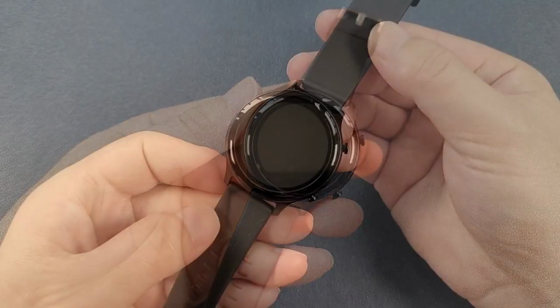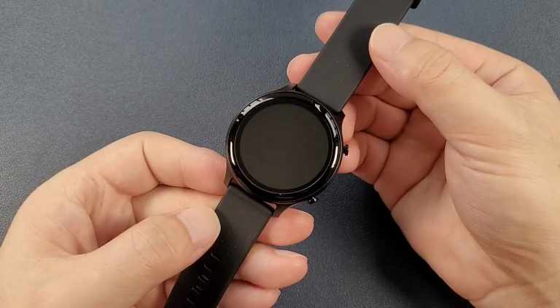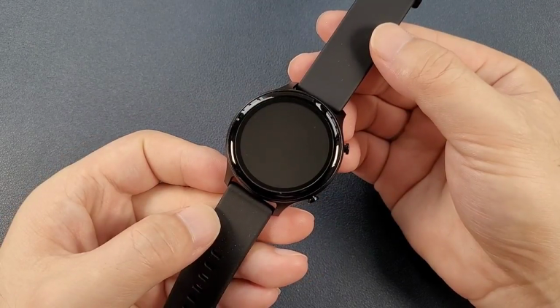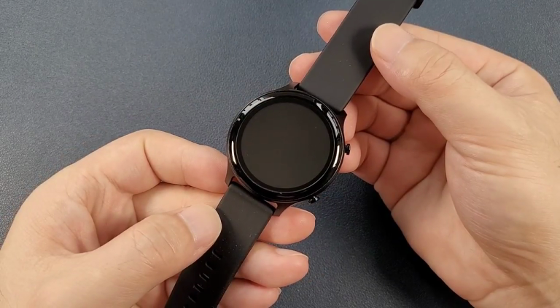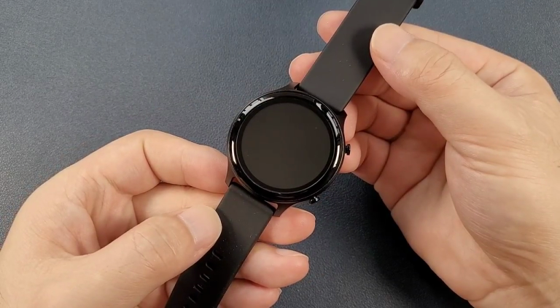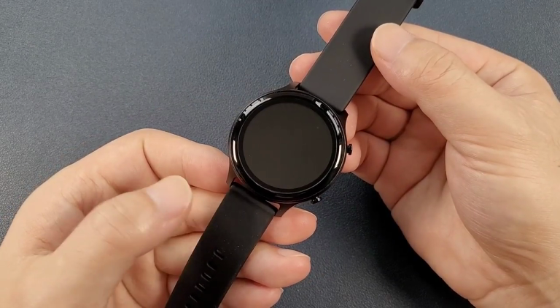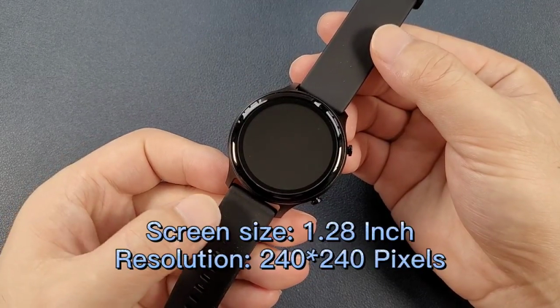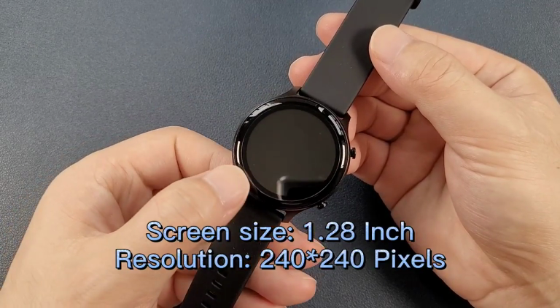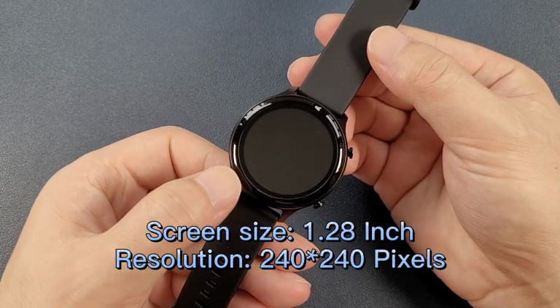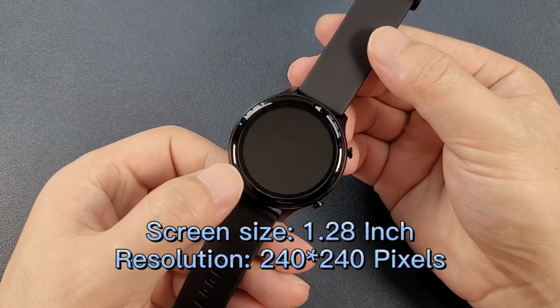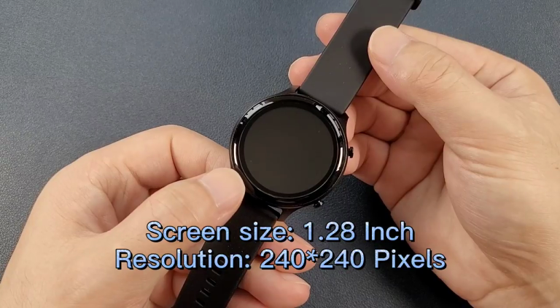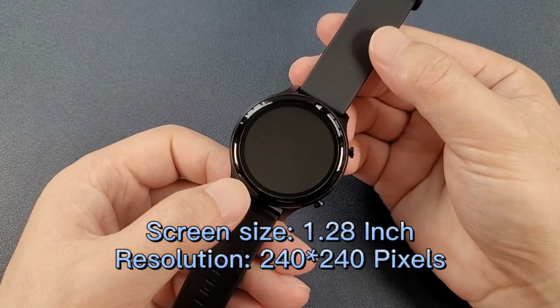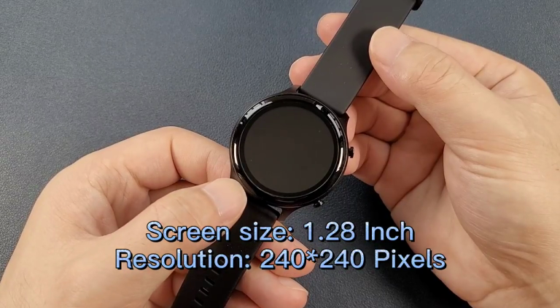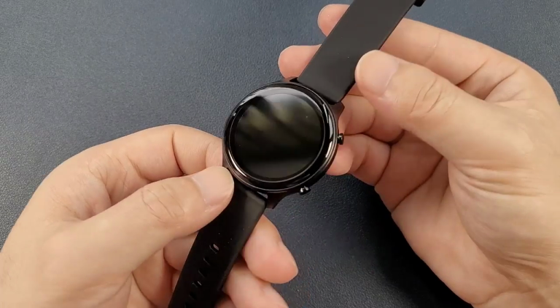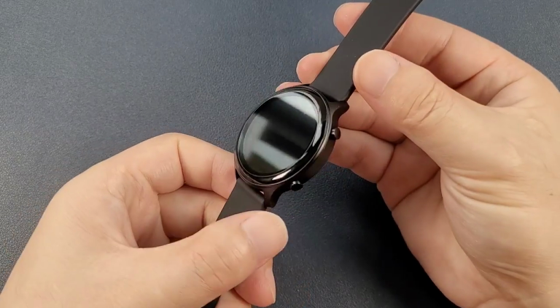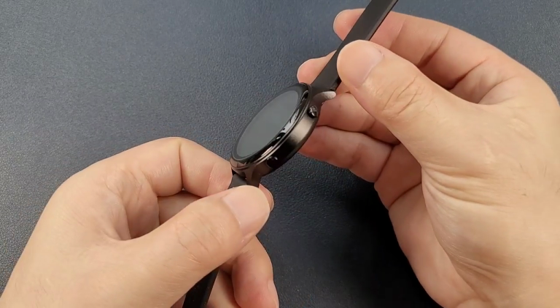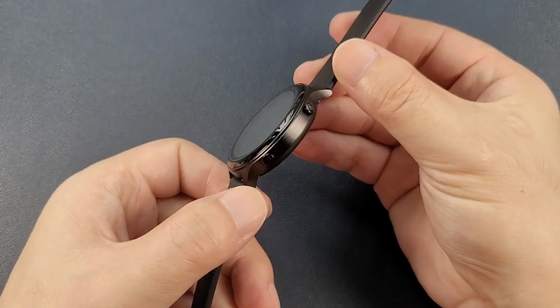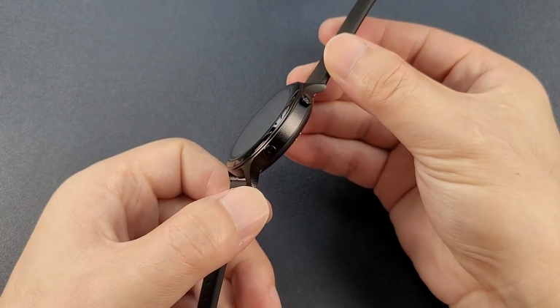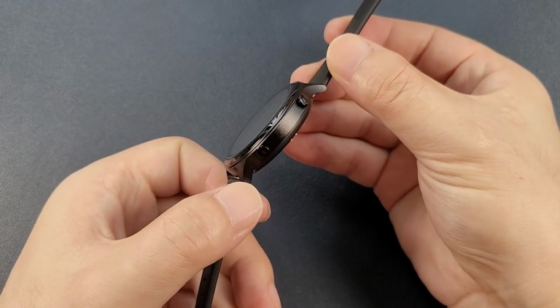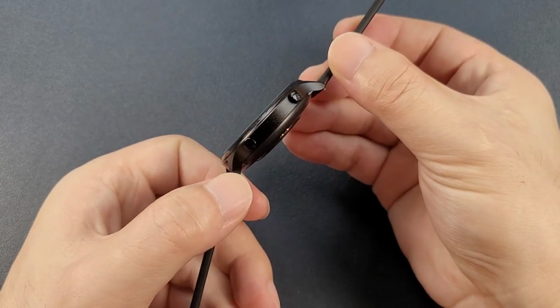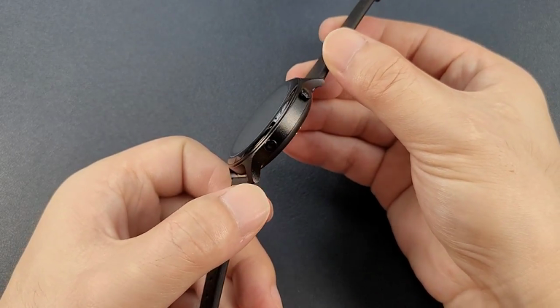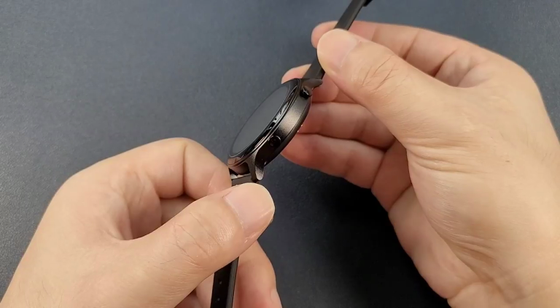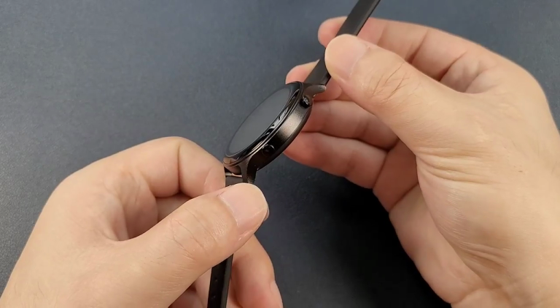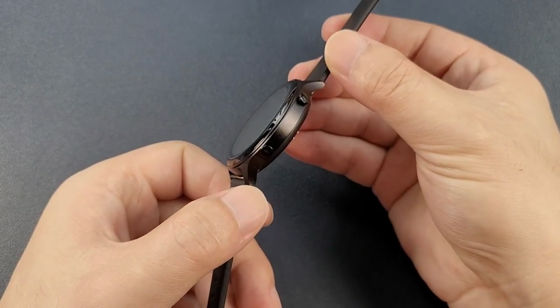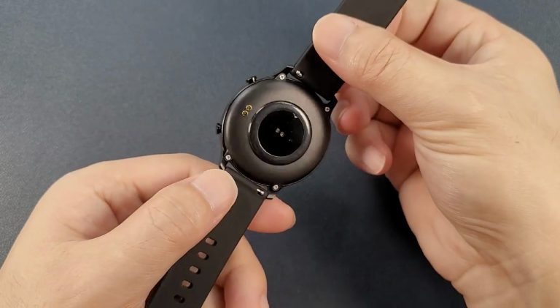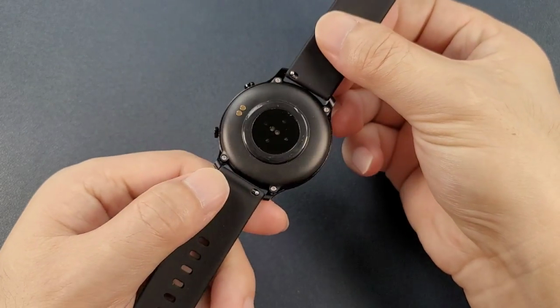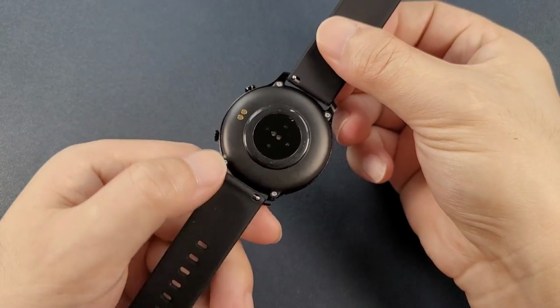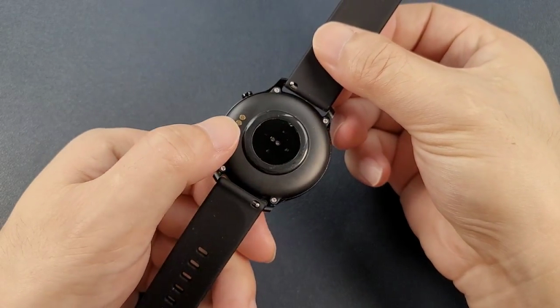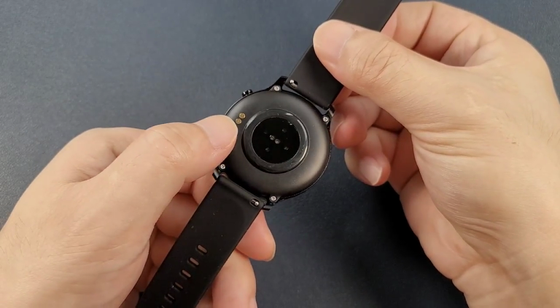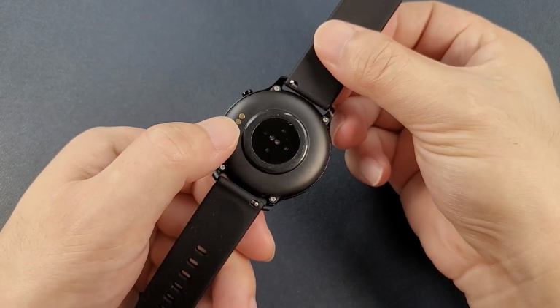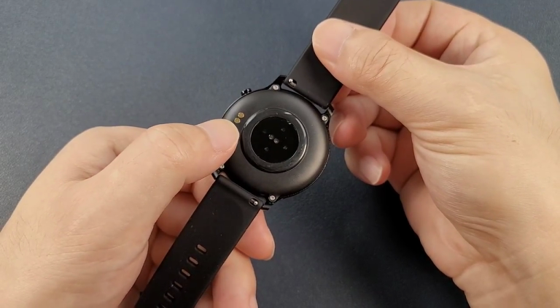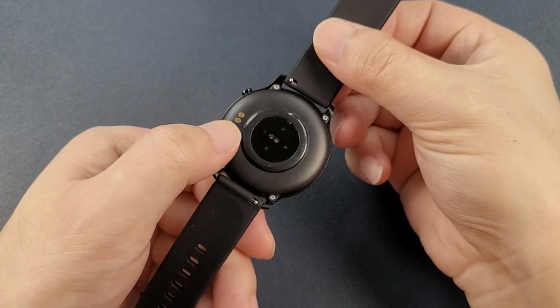Then we can have a look at the watch. This watch has a 1.28 inch screen. And on this side, it has two buttons. And on the back, here is the charging interface.